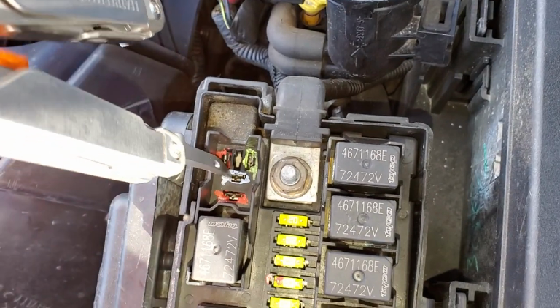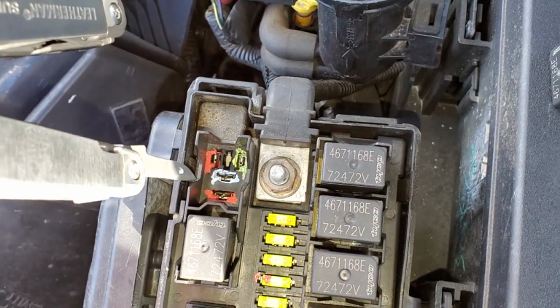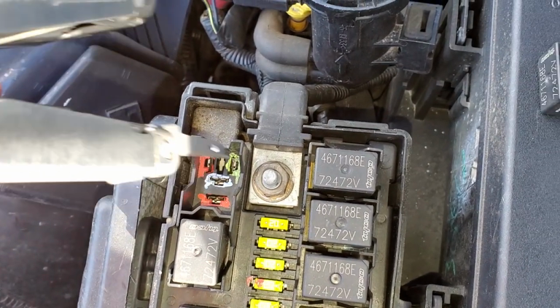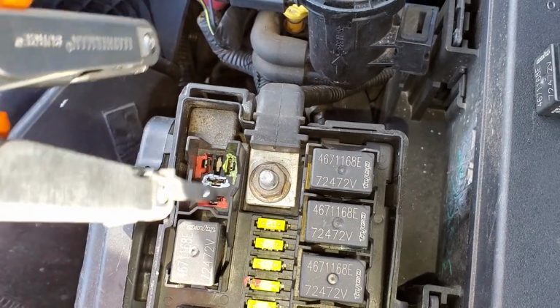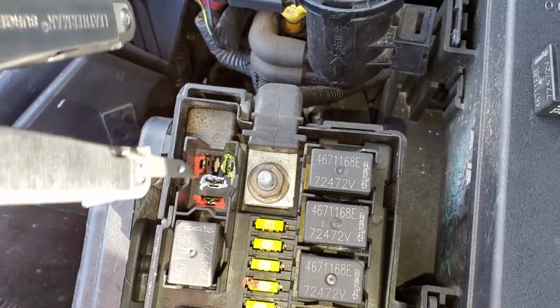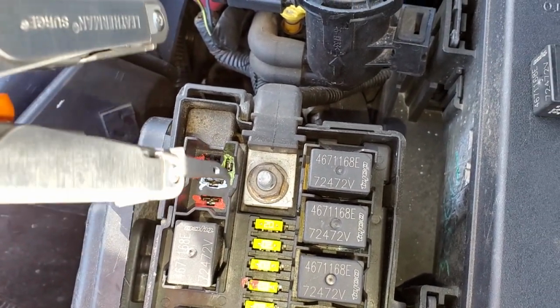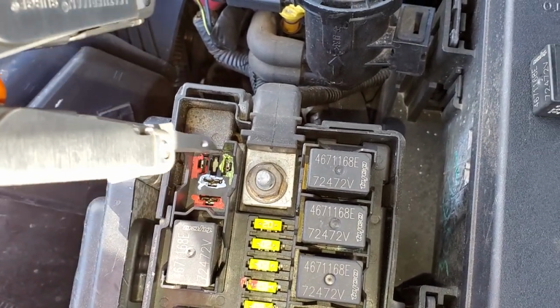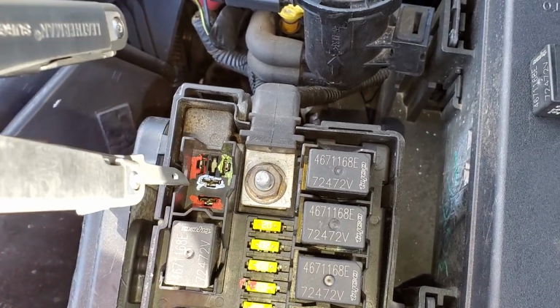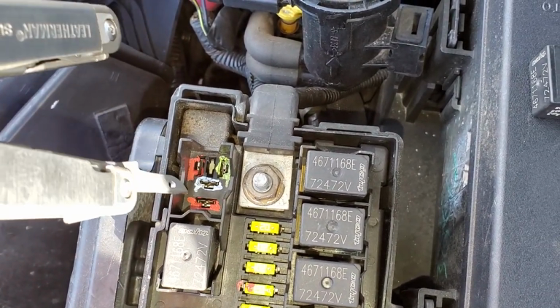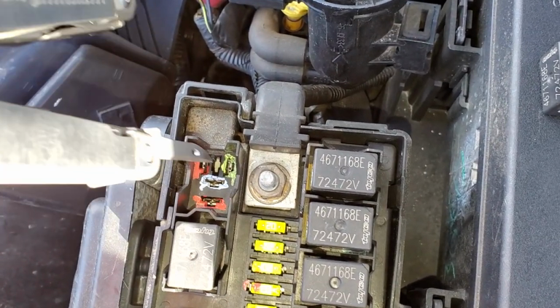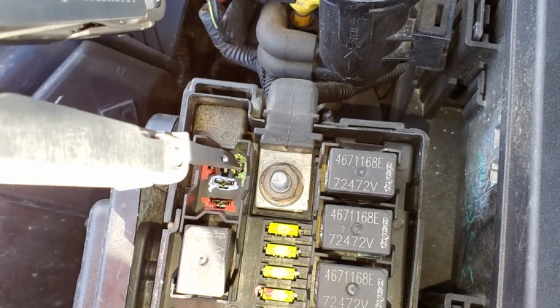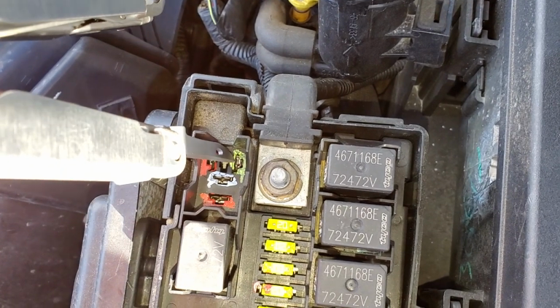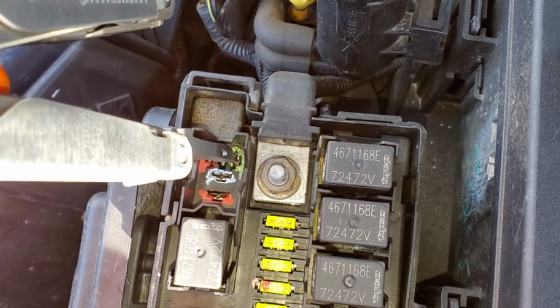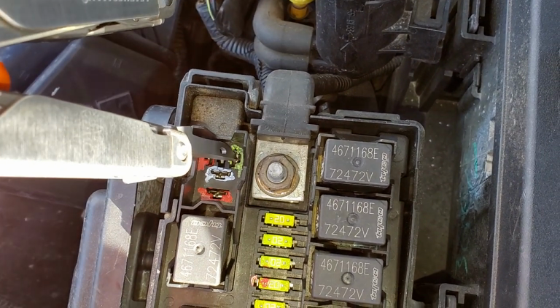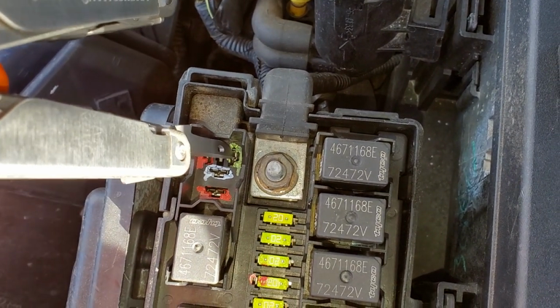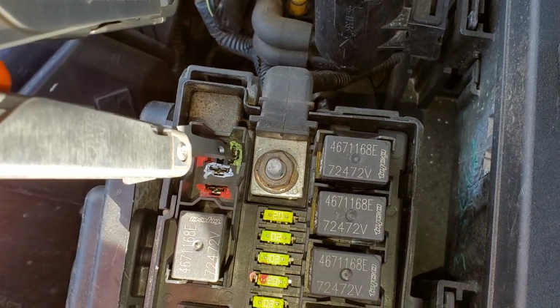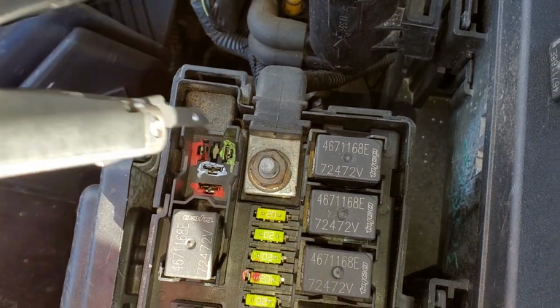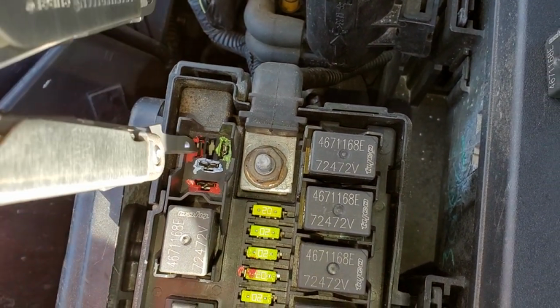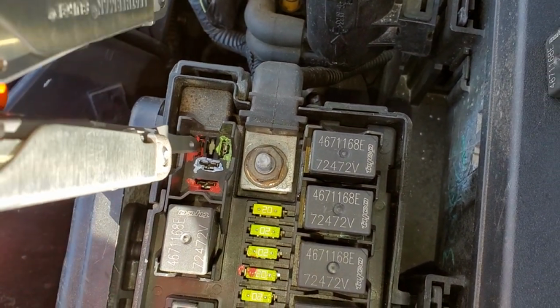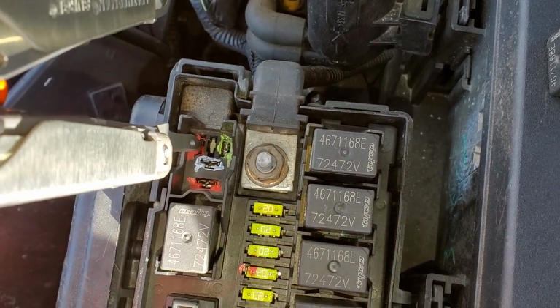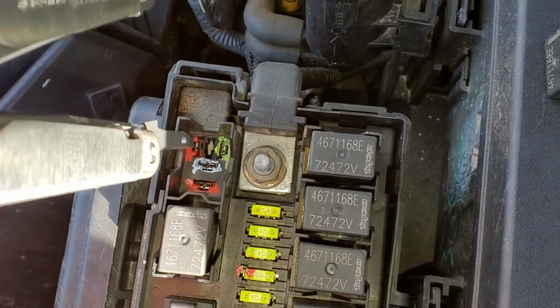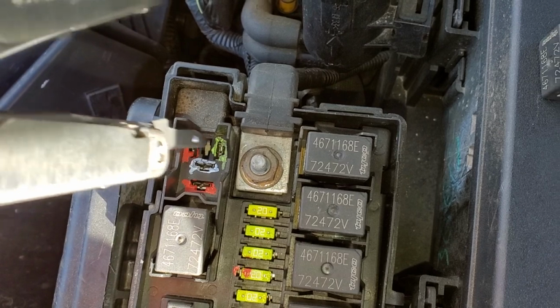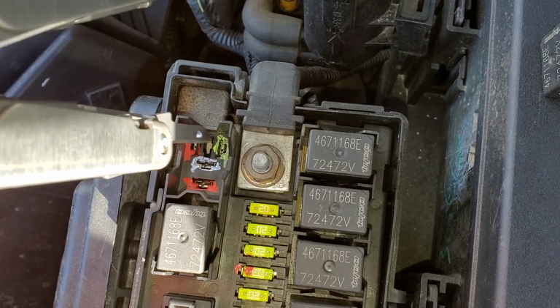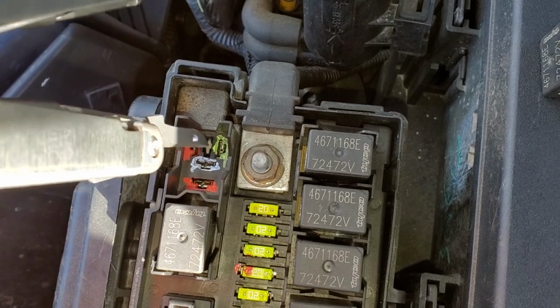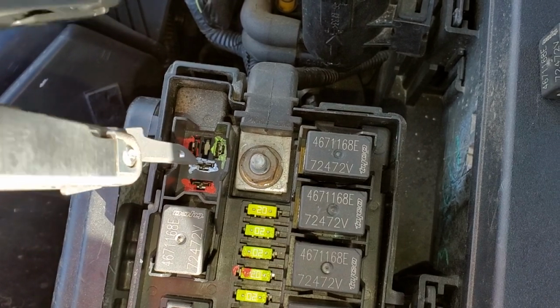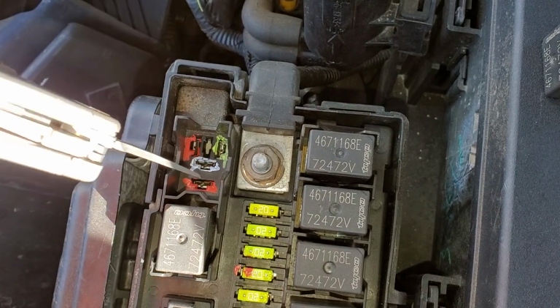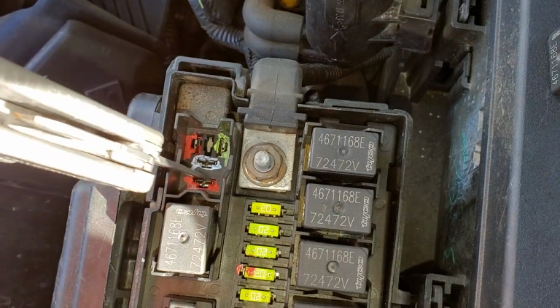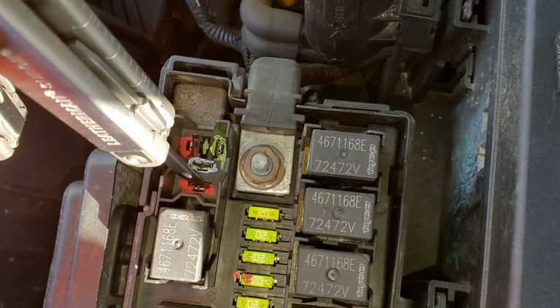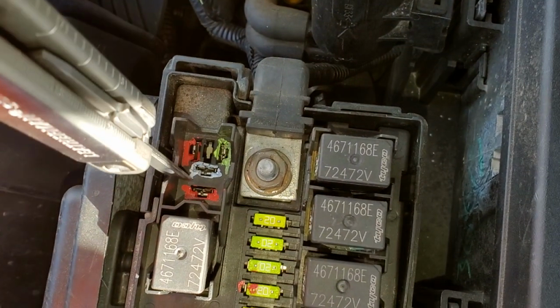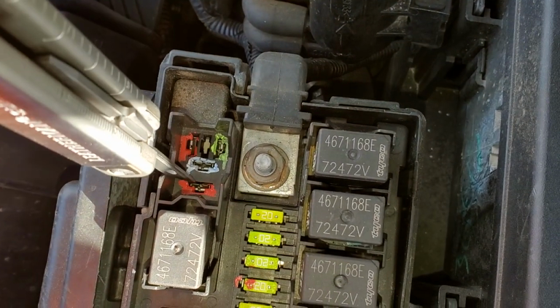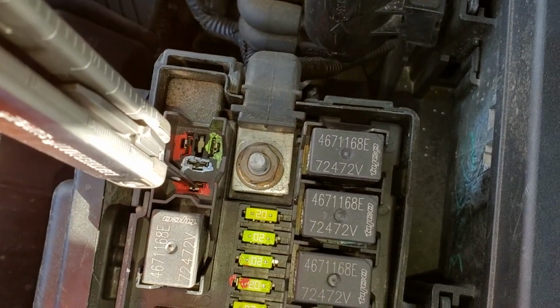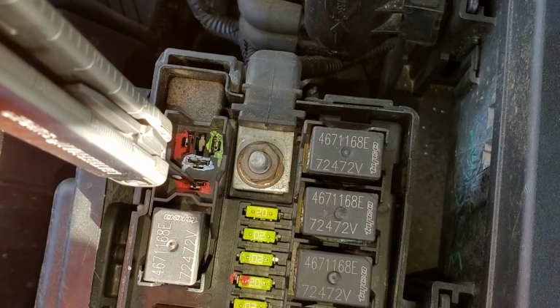Now, when this relay is activated by the control module, it receives a ground at this pin. This ground, coupled with this positive, energizes the coil in the relay.